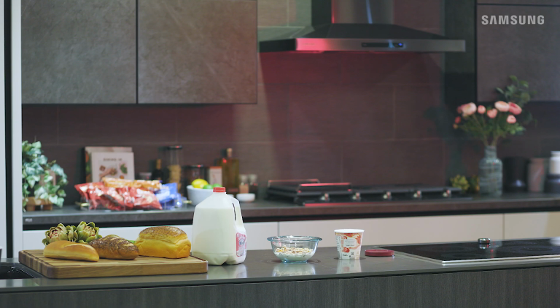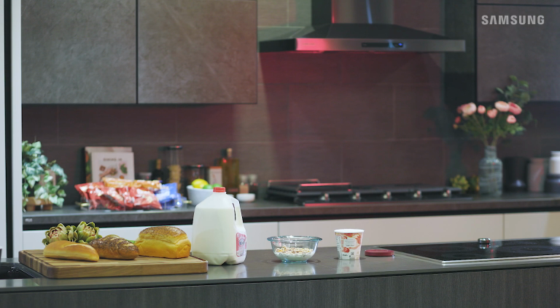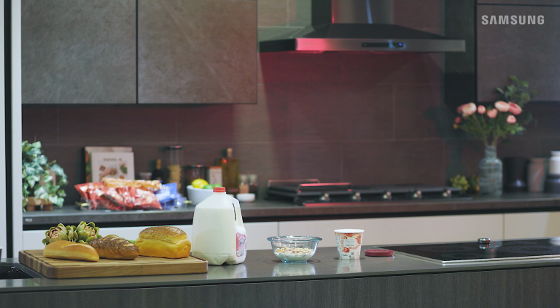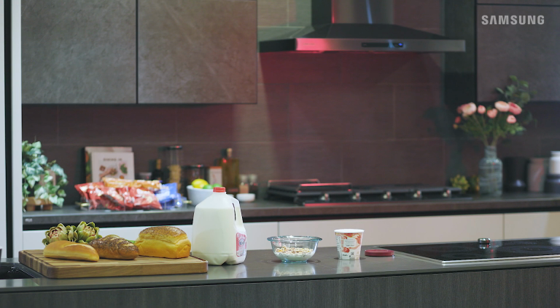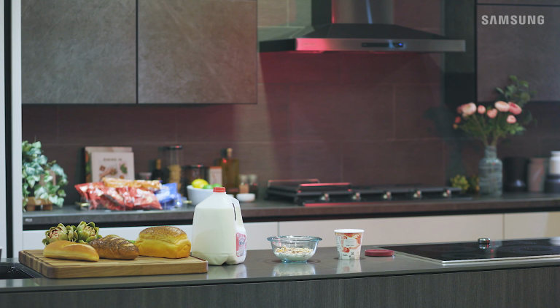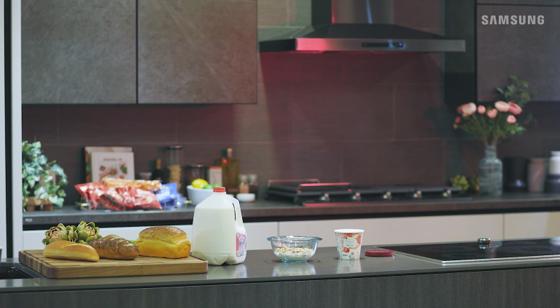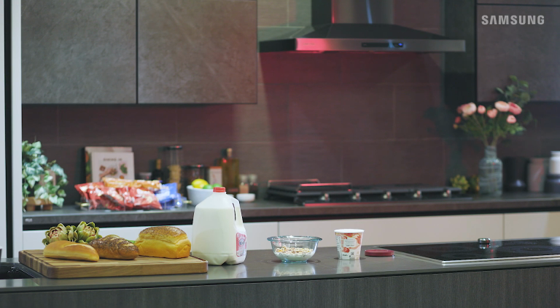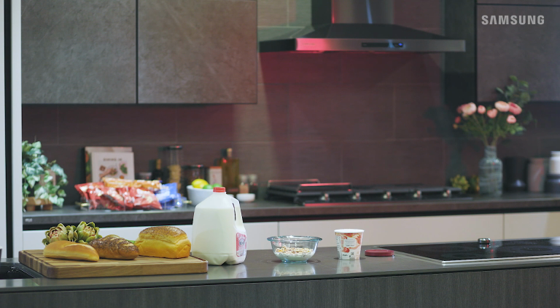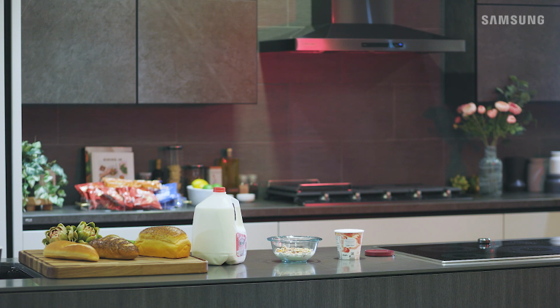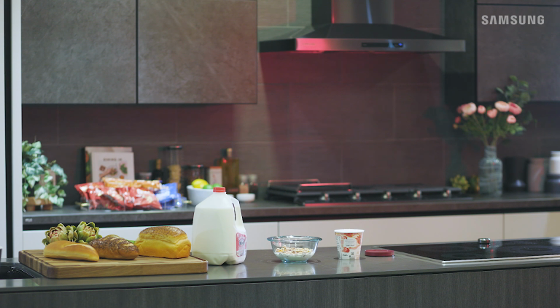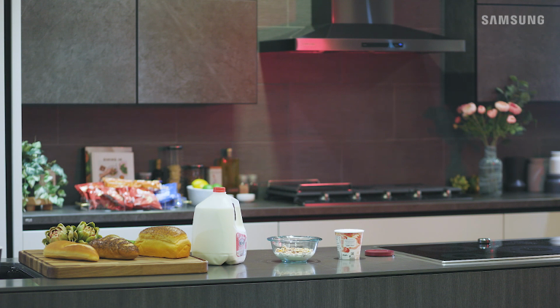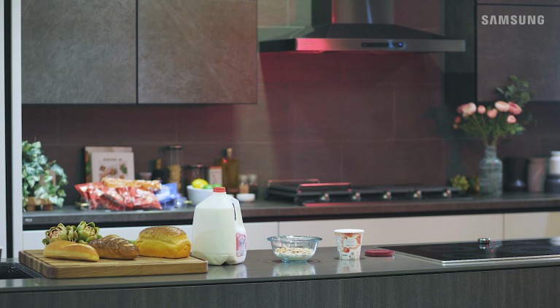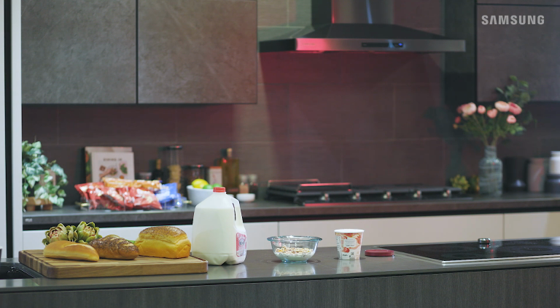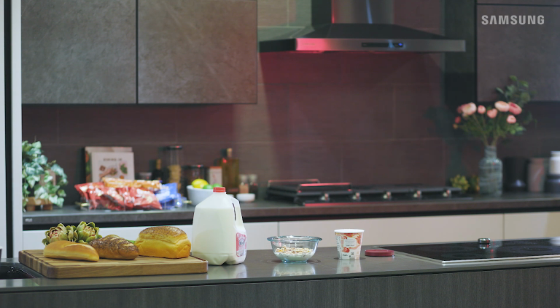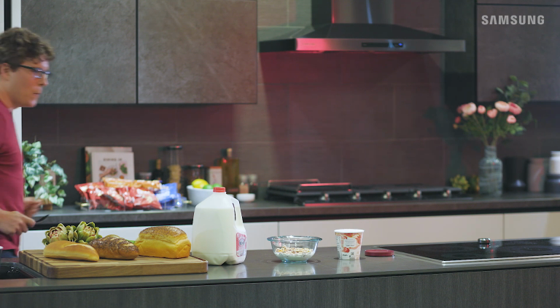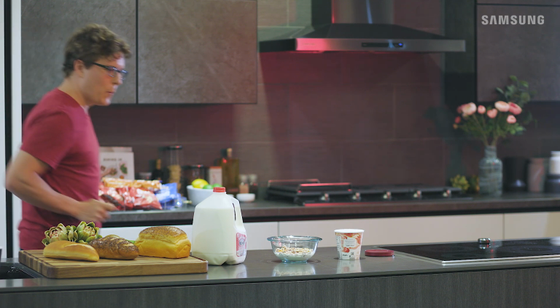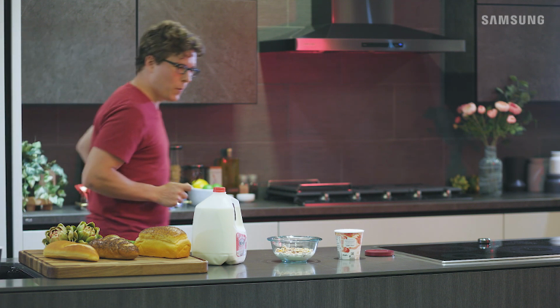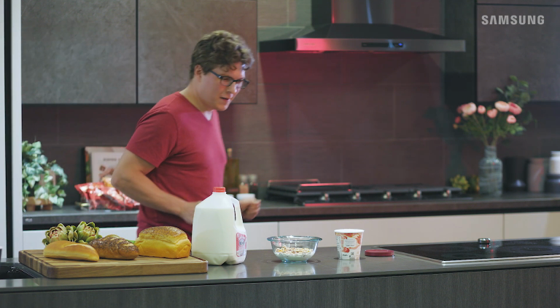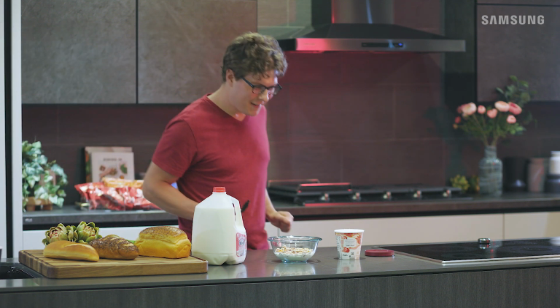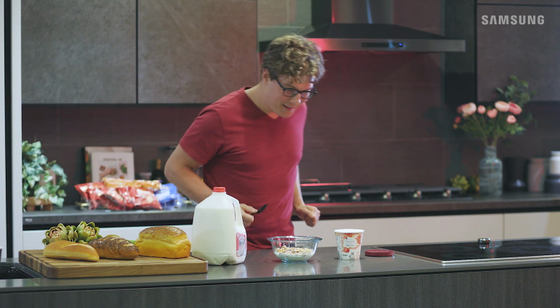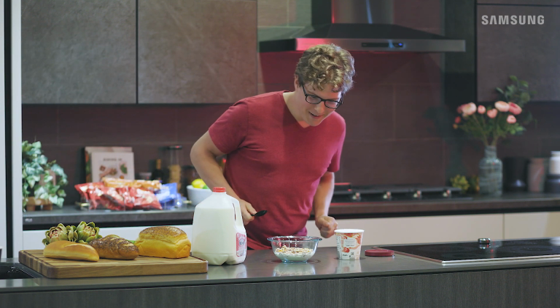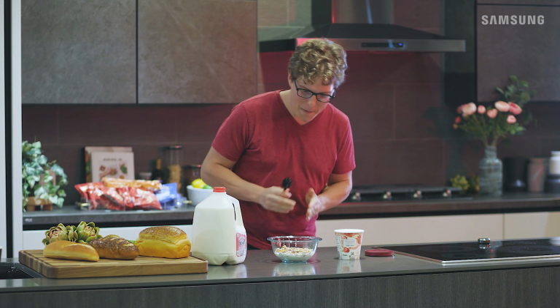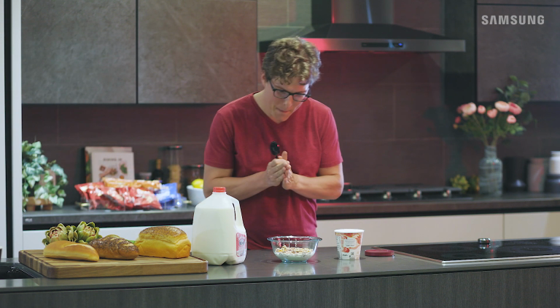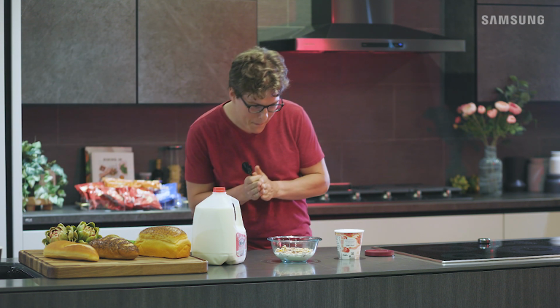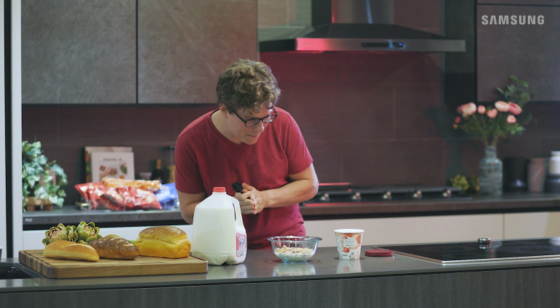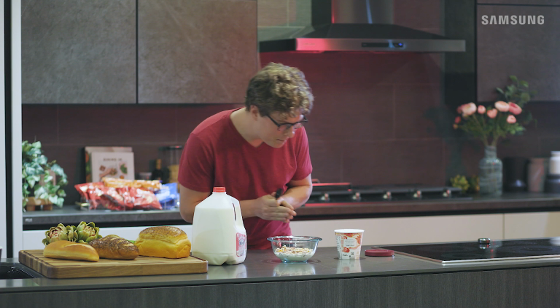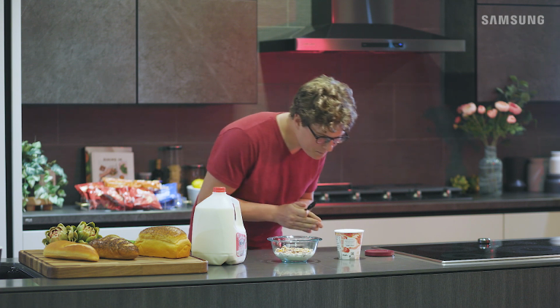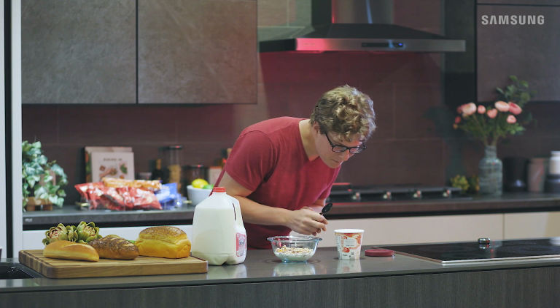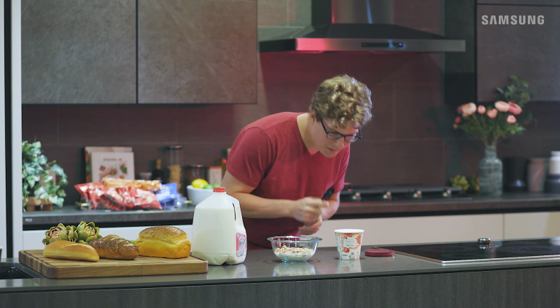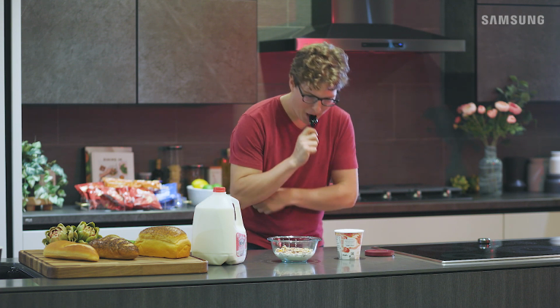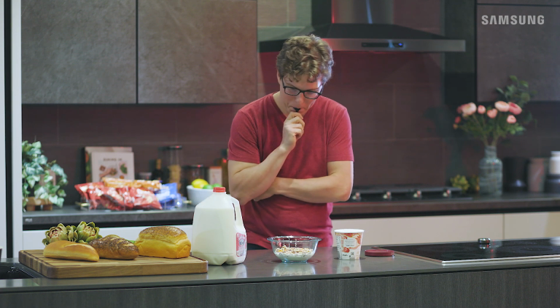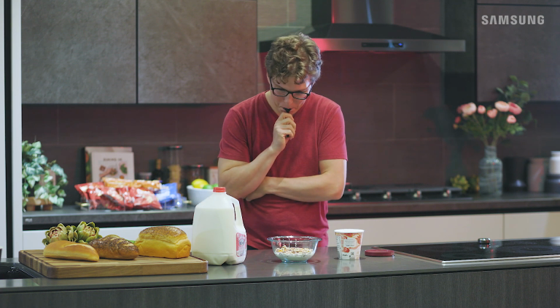Okay, Bill, looks like that's it for now. Until next time! Looks like you've got yourself a real dilemma.